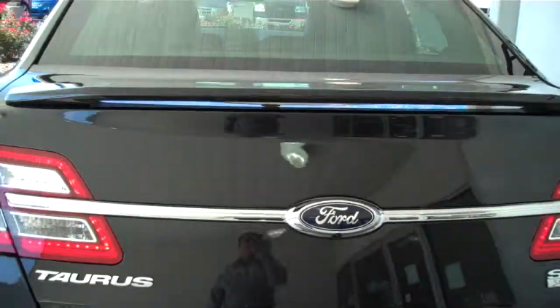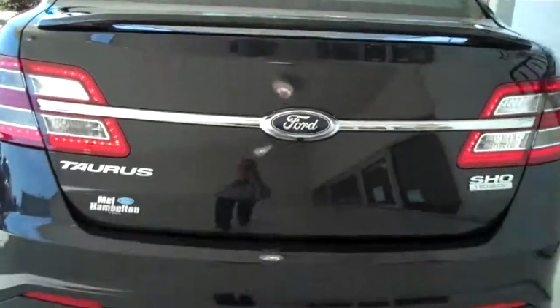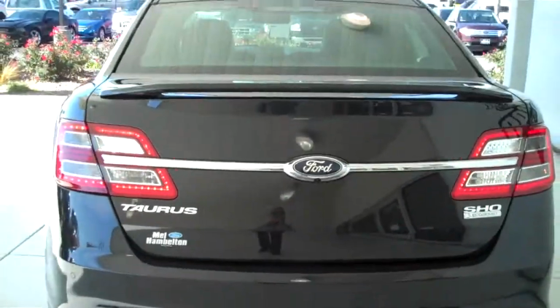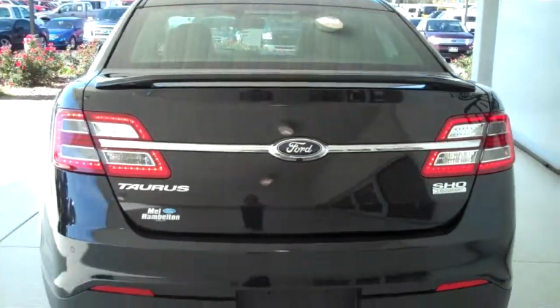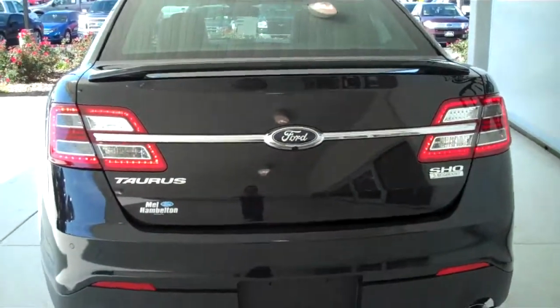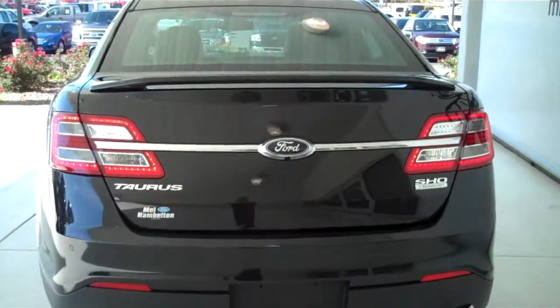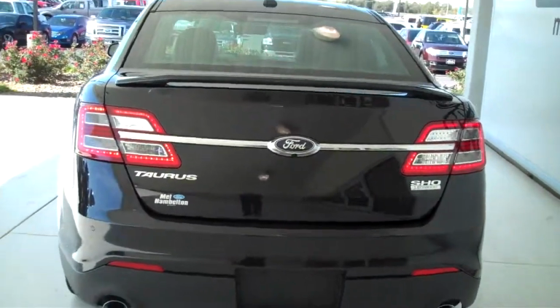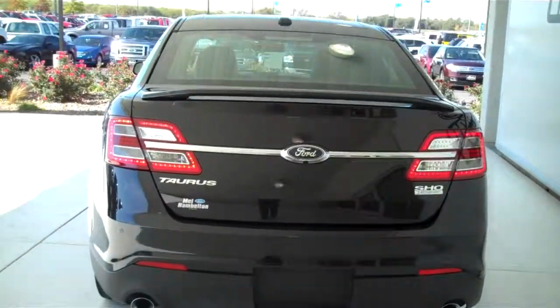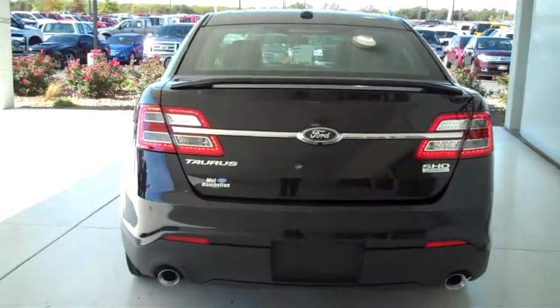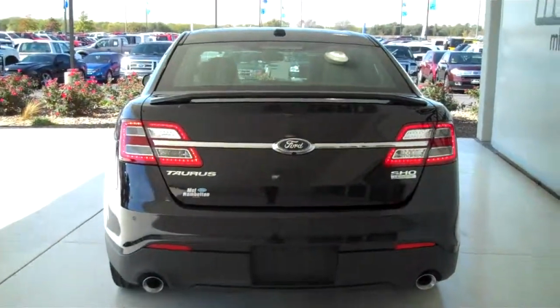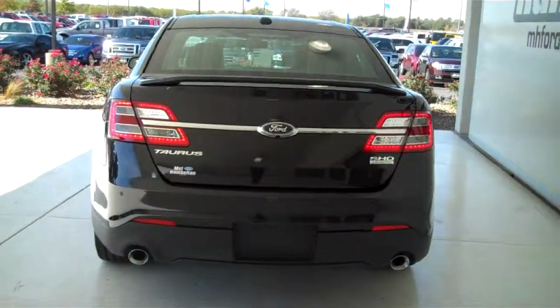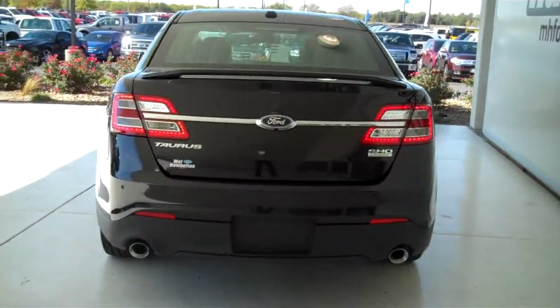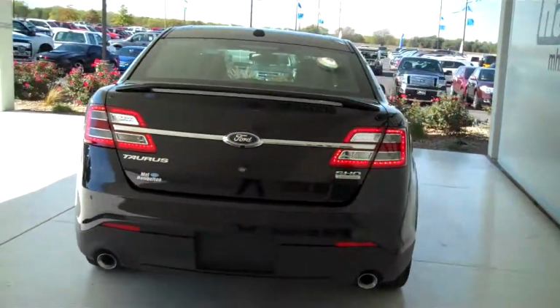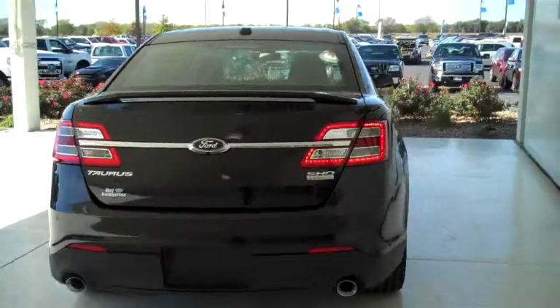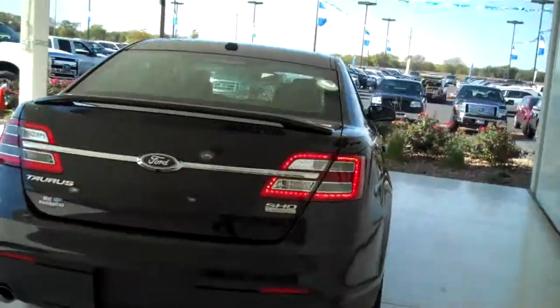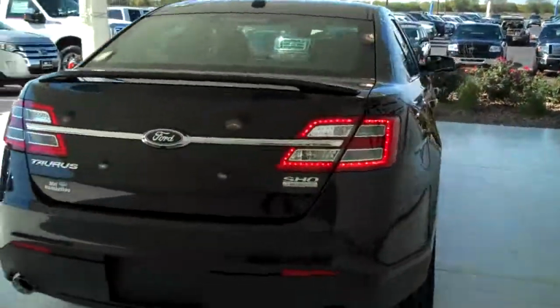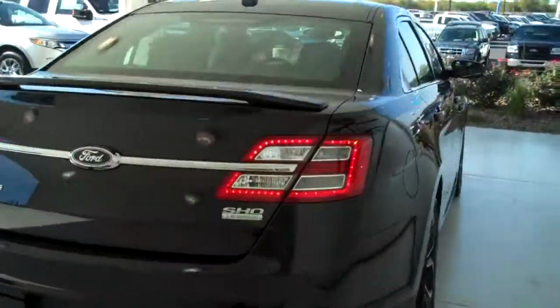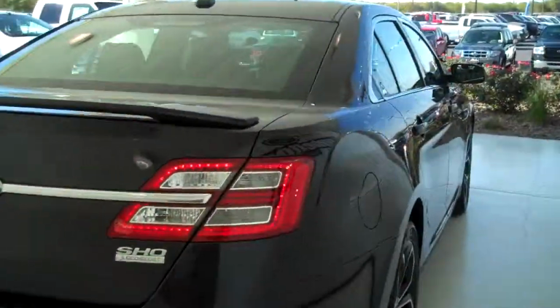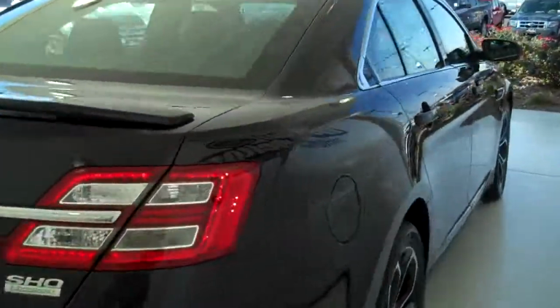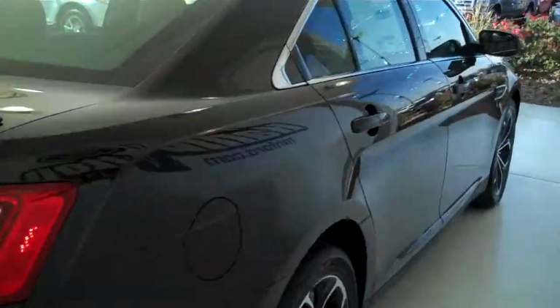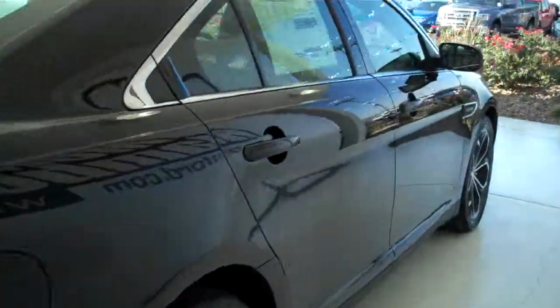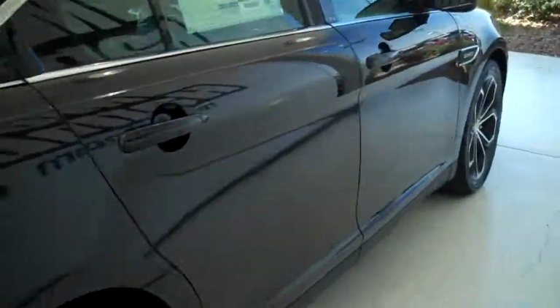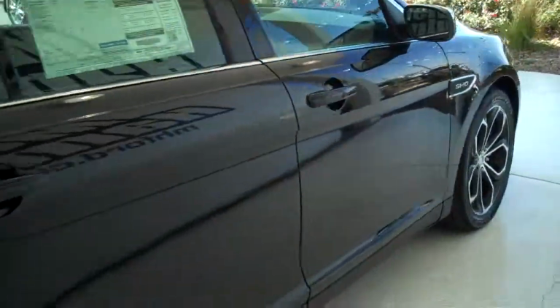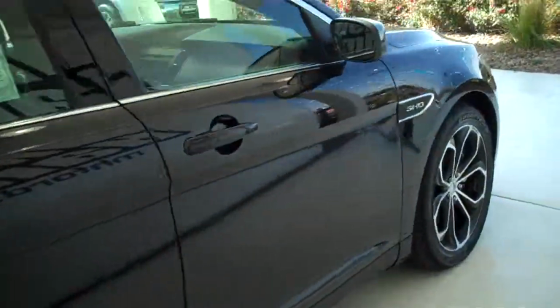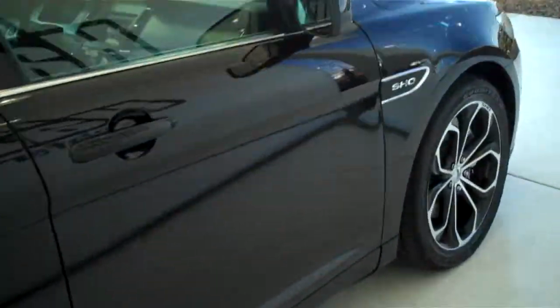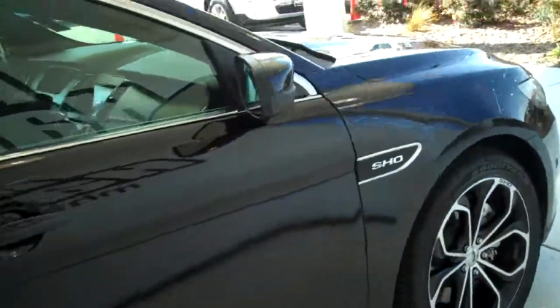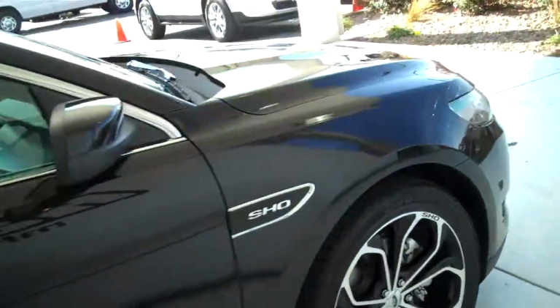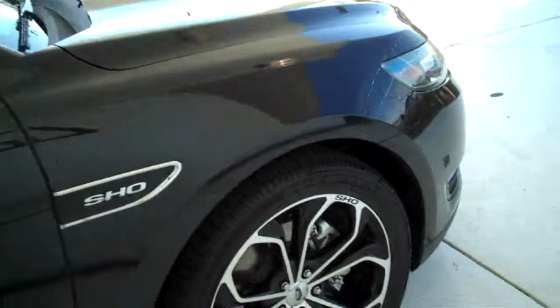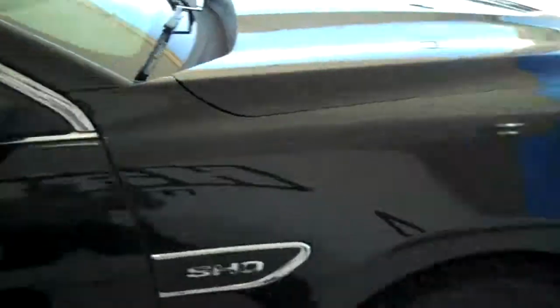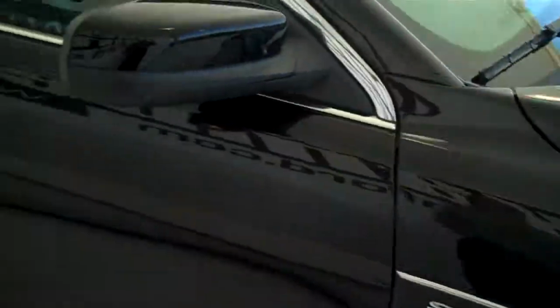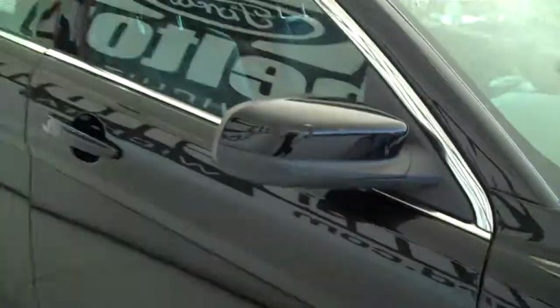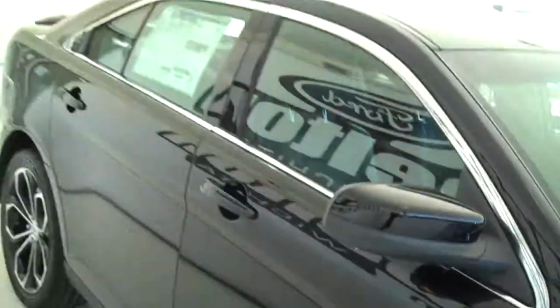You can see this vehicle and all of our inventory at MH4.com, or come out and see us in person at the big corner of 119th and Kellogg. That's Mel Hamilton Ford. We thank you for looking.